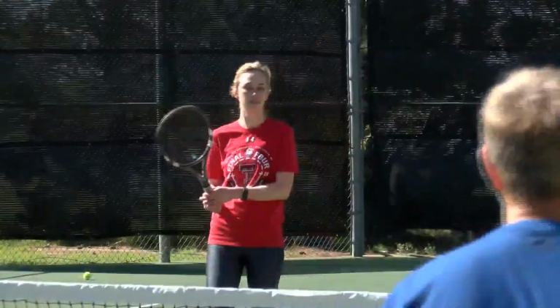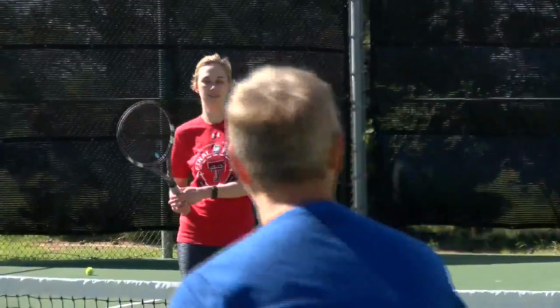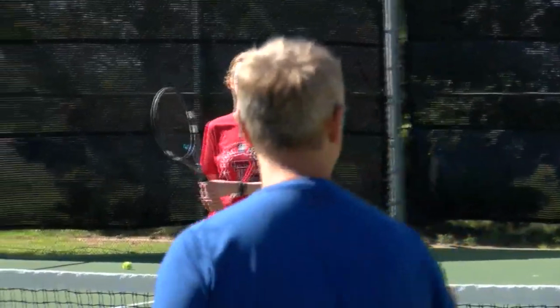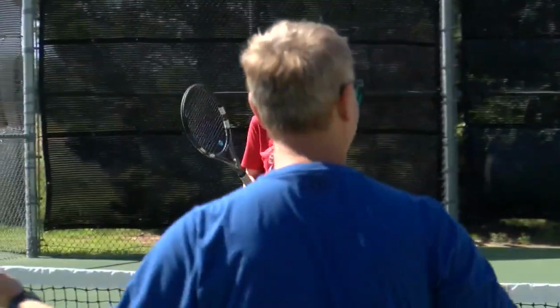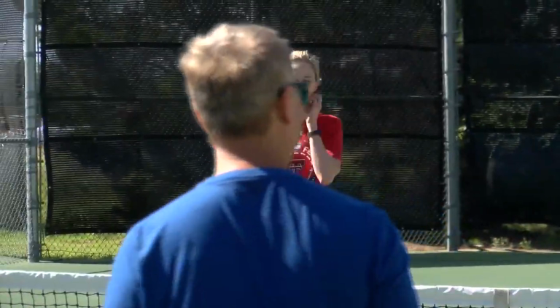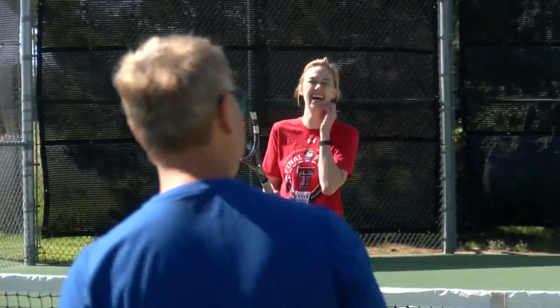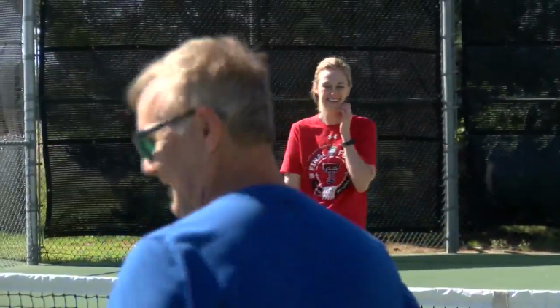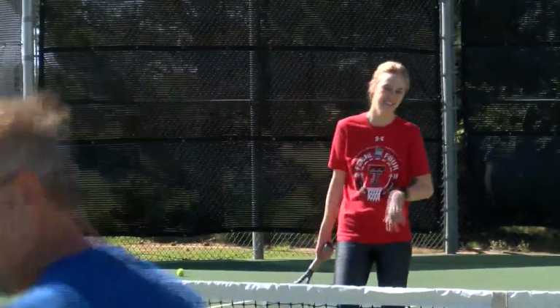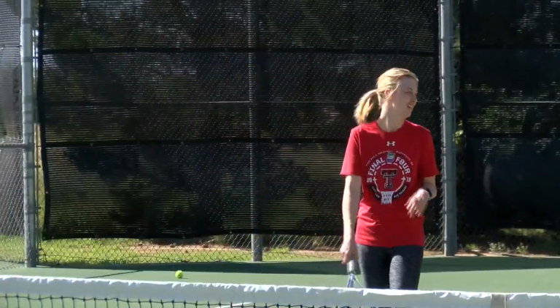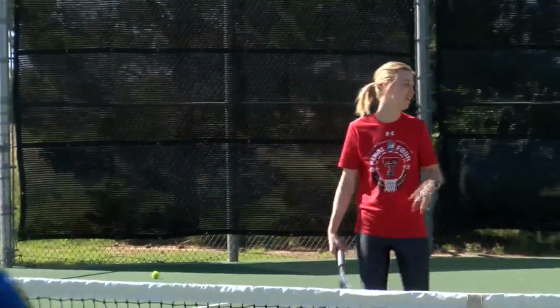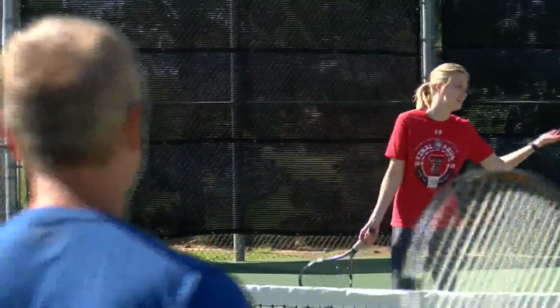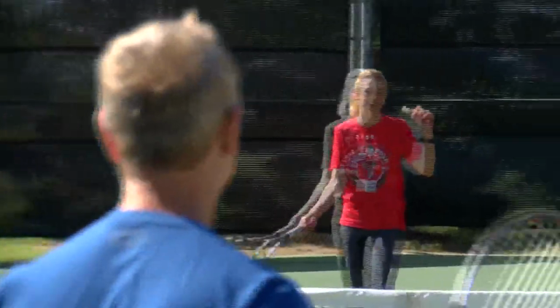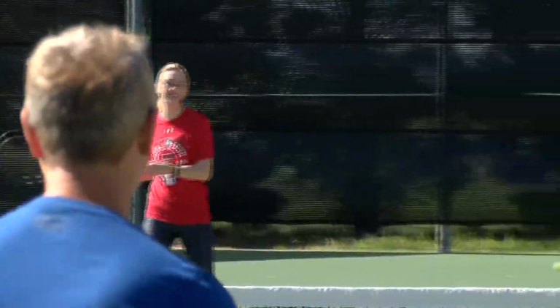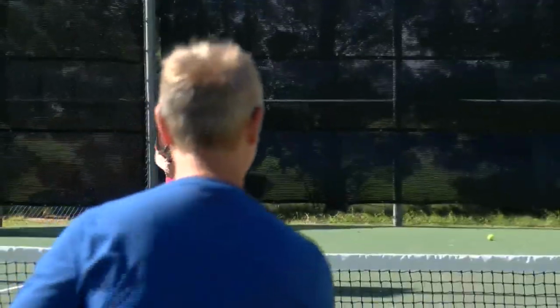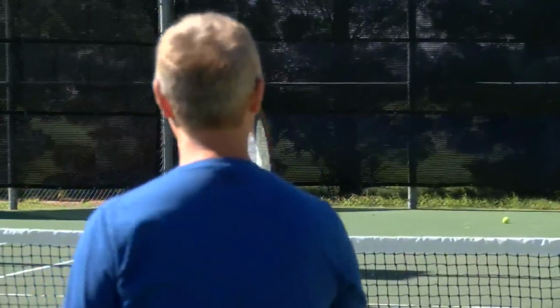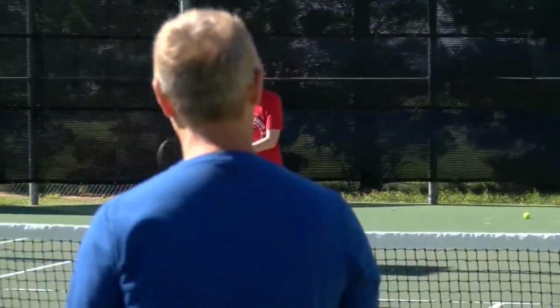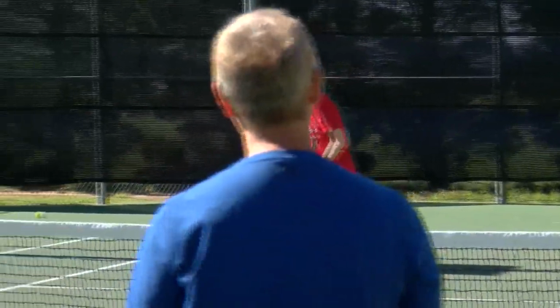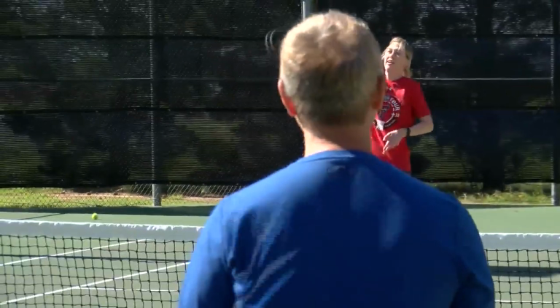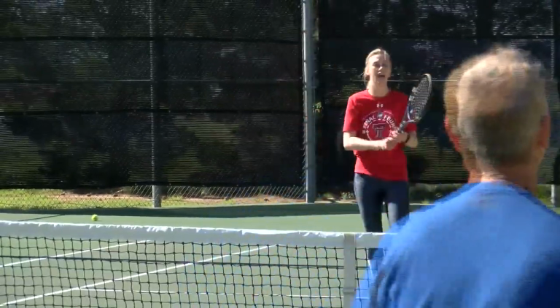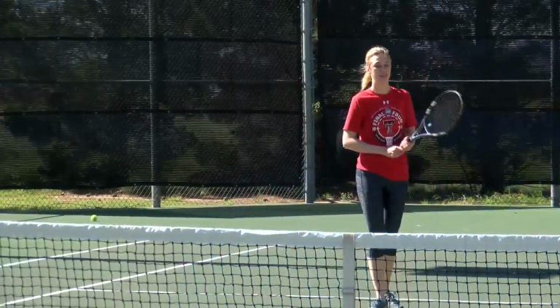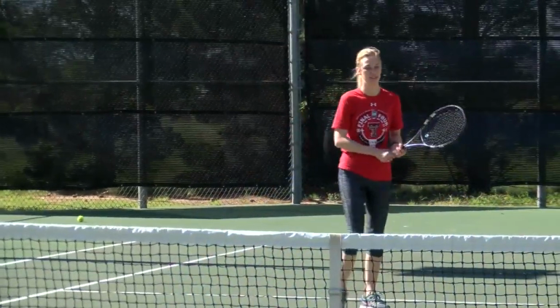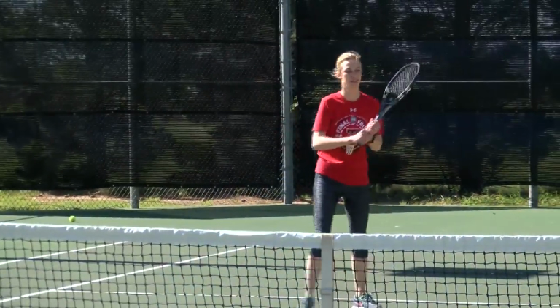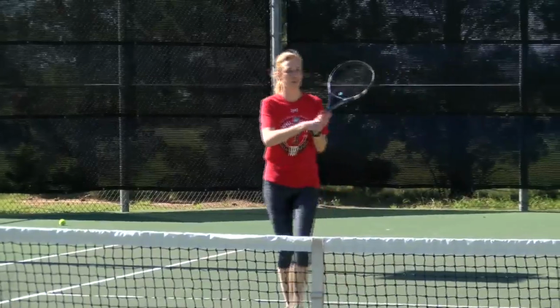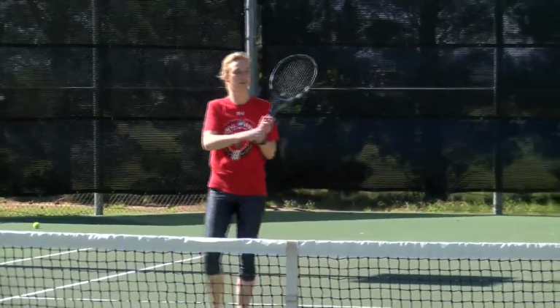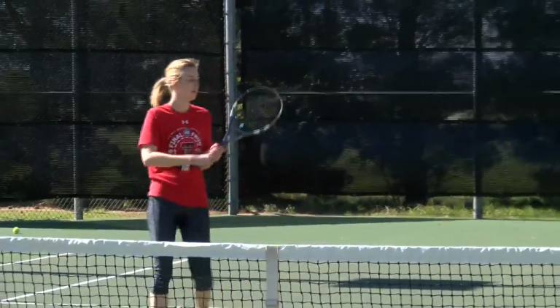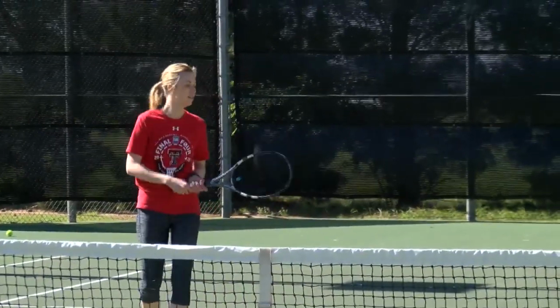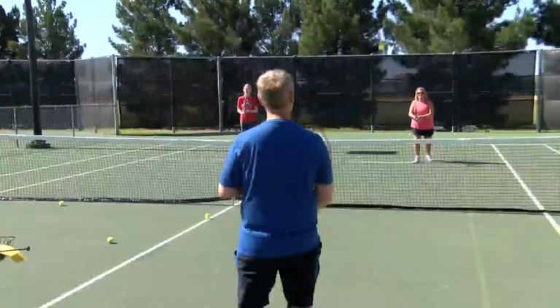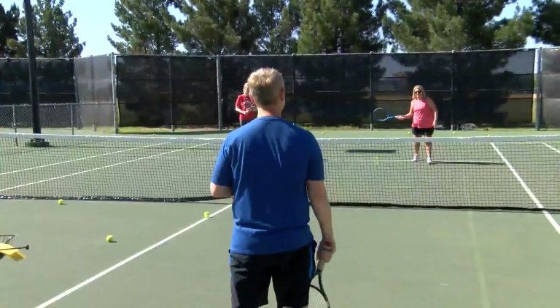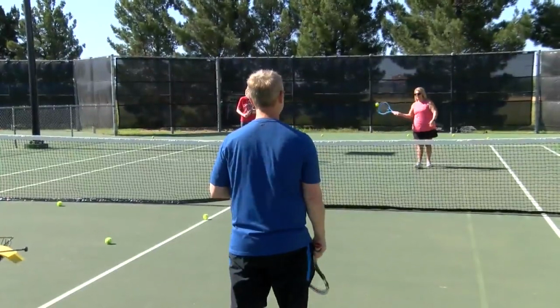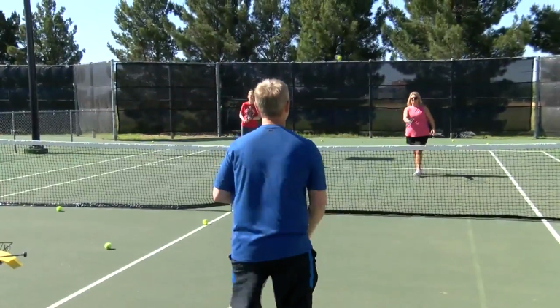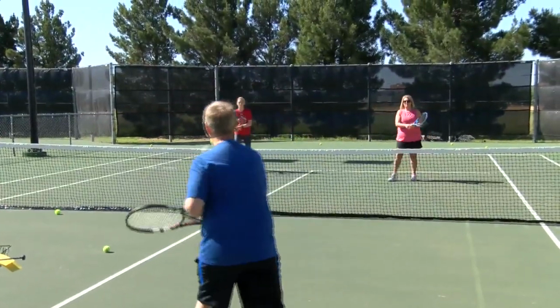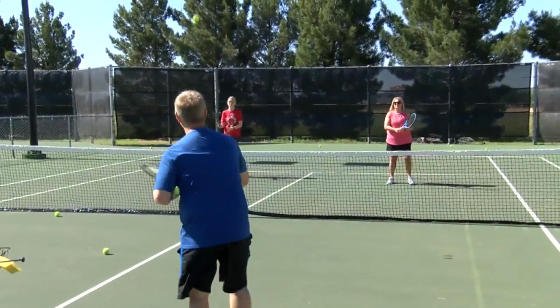It depends on how much you're willing to run. In singles you probably run a little bit more because you're responsible for the entire court. If you play proper doubles, you'll actually run quite a bit as well. We have ladies that come to cardio tennis and it's nothing for them to burn 400 to 500 calories in an hour if they run after the ball.